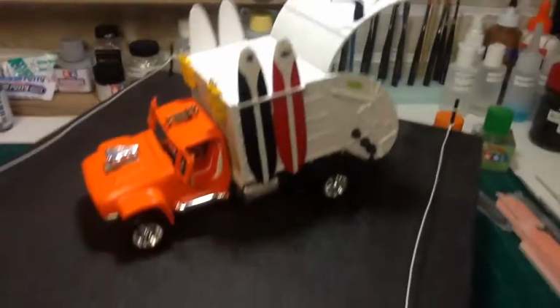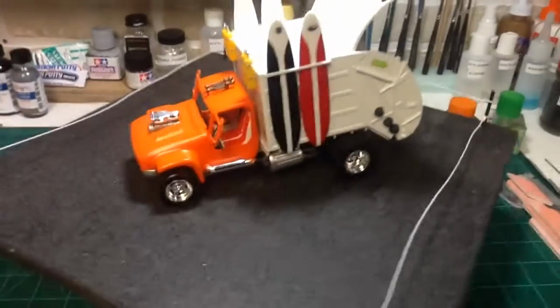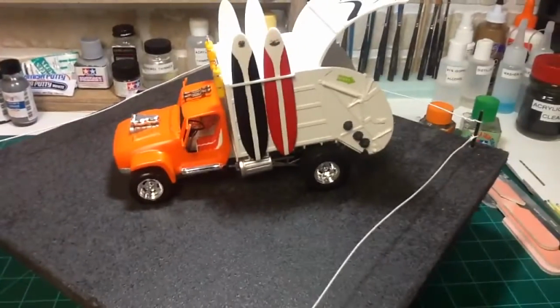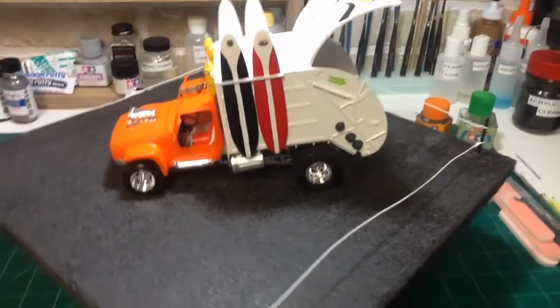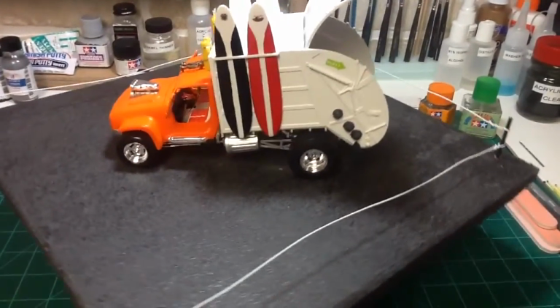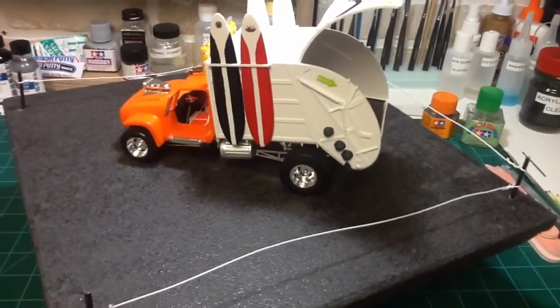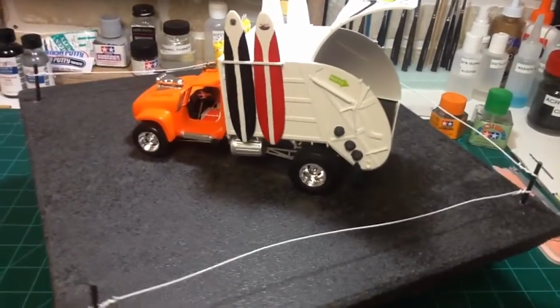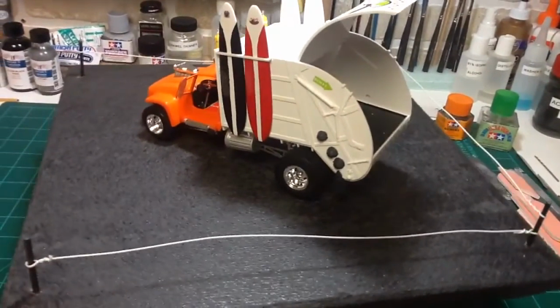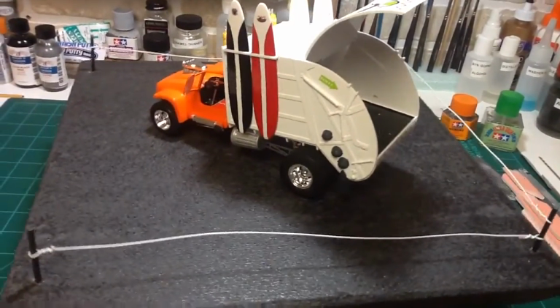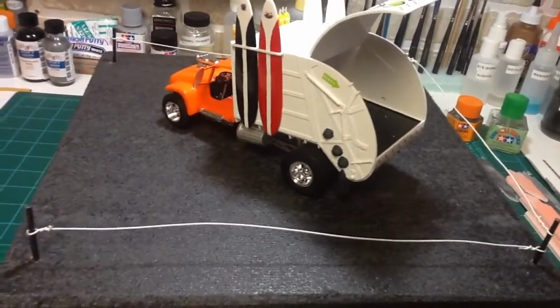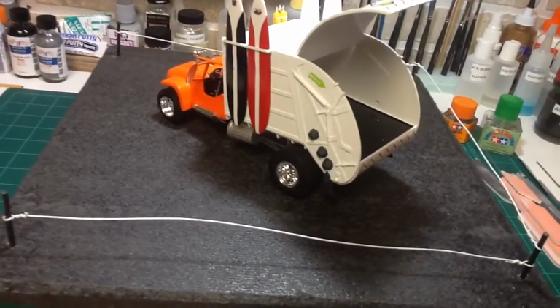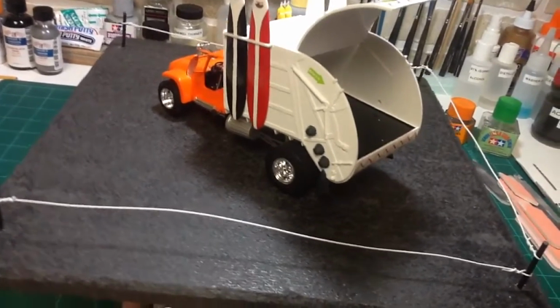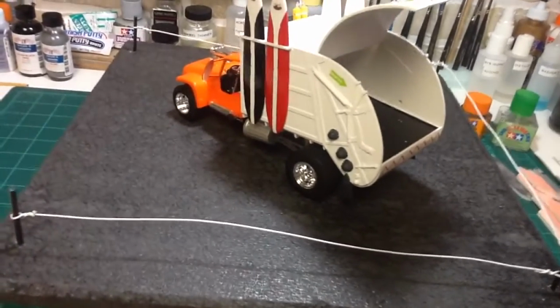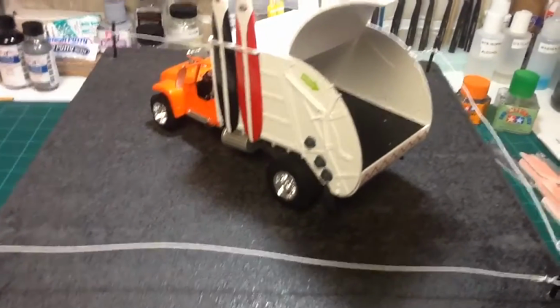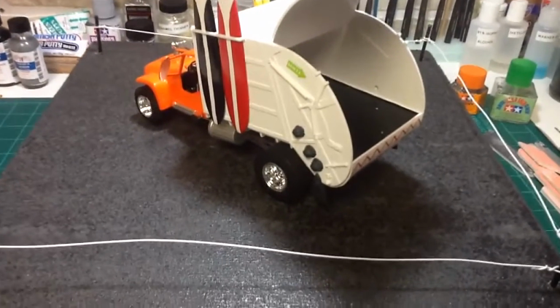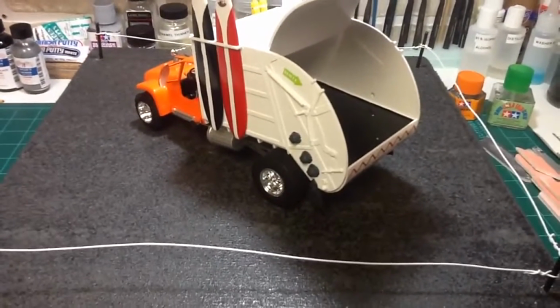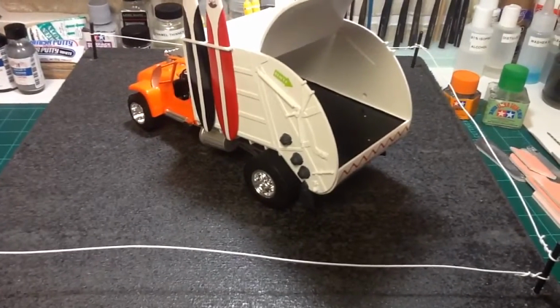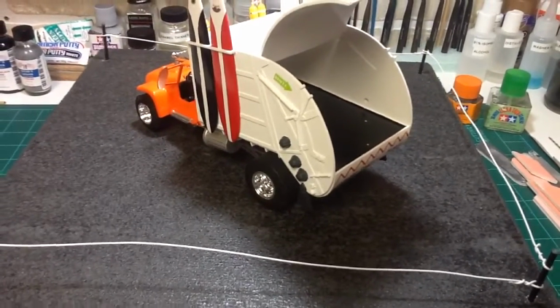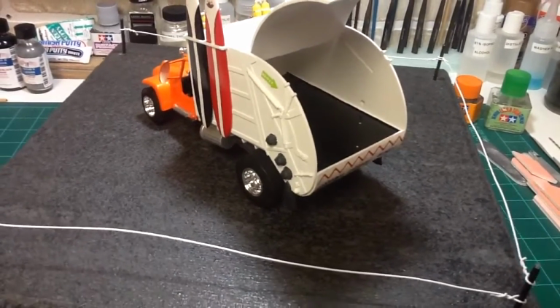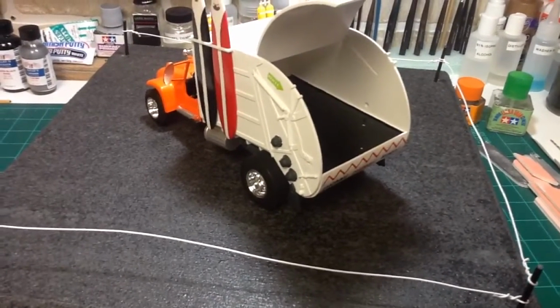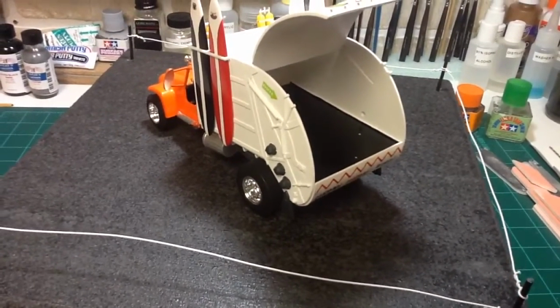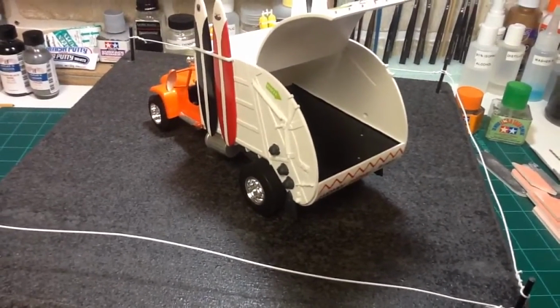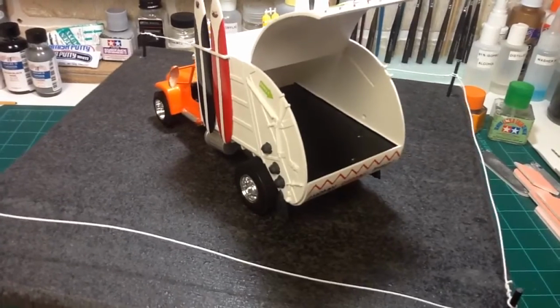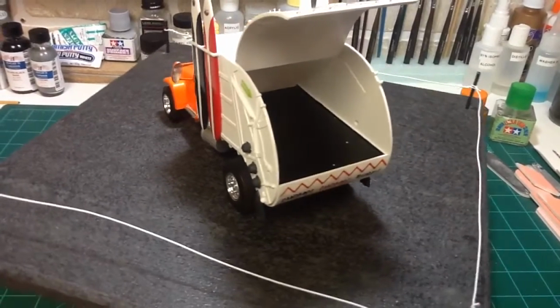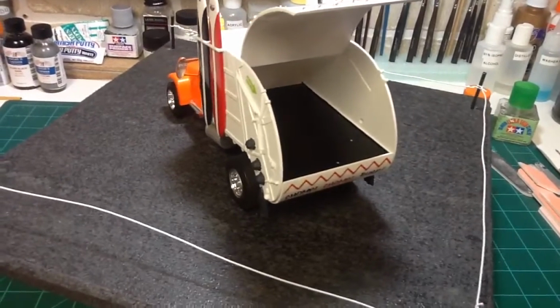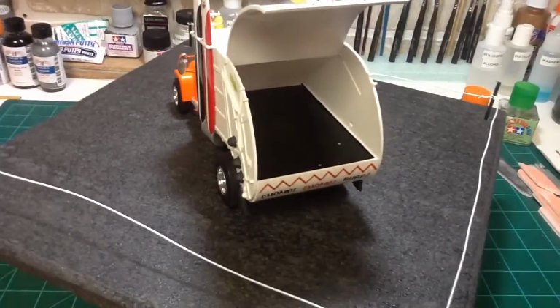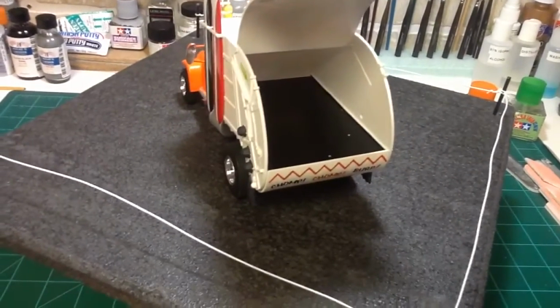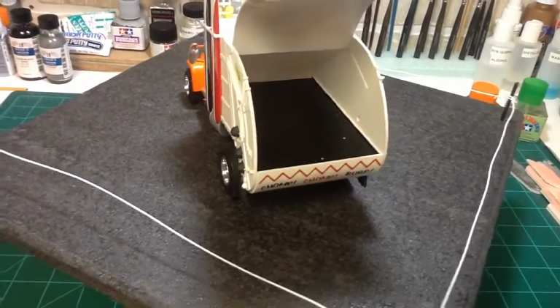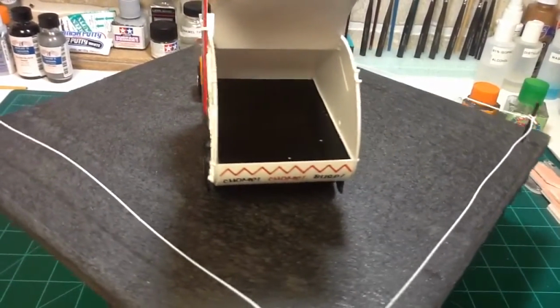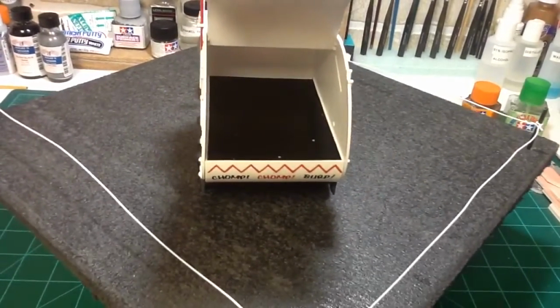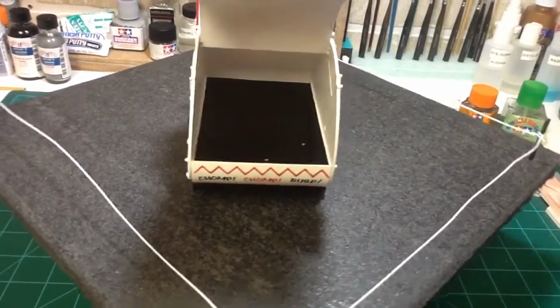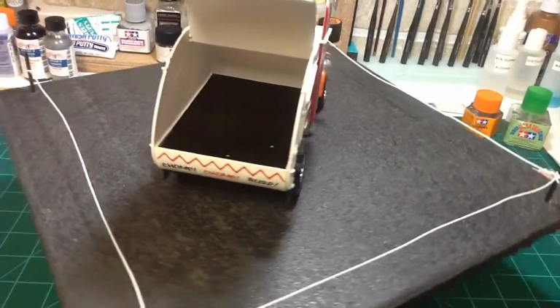The flippers and the other pieces — not sure exactly what those are — but painted those with a black-gray mix from Vallejo Model Color lineup.